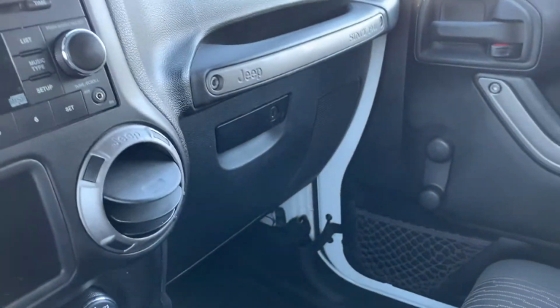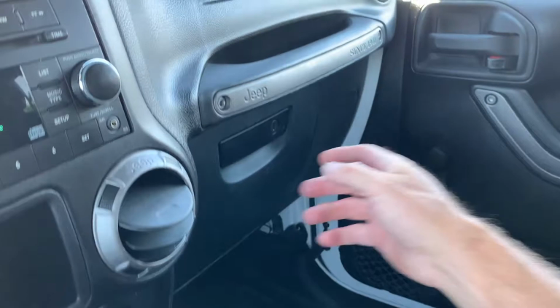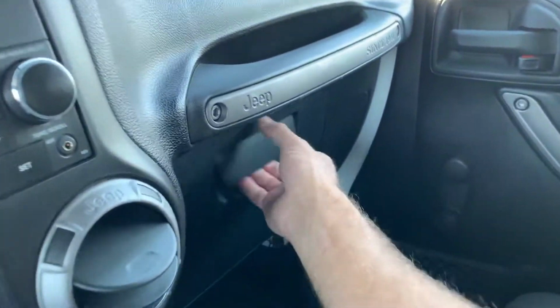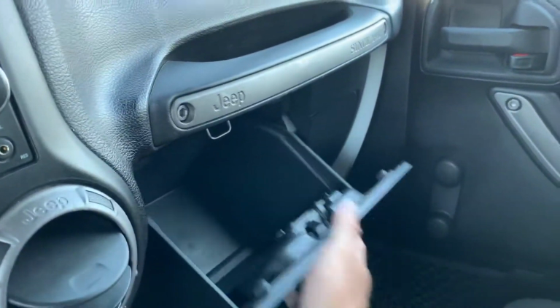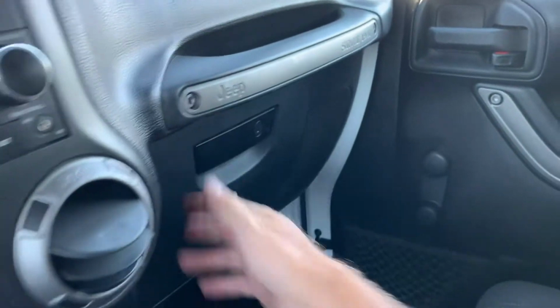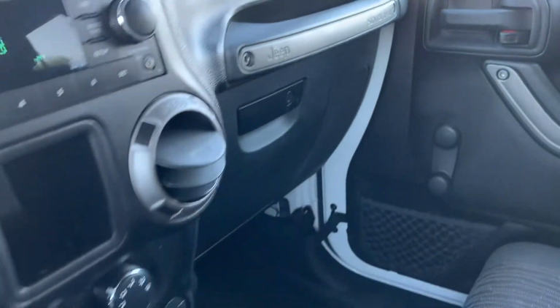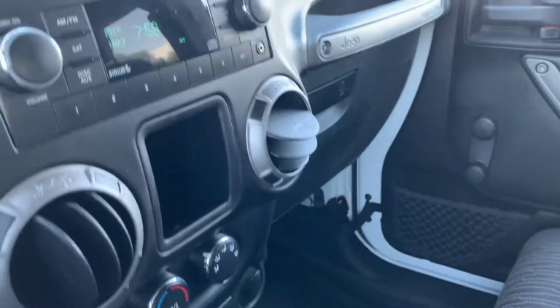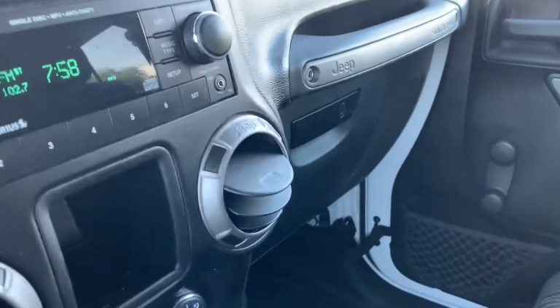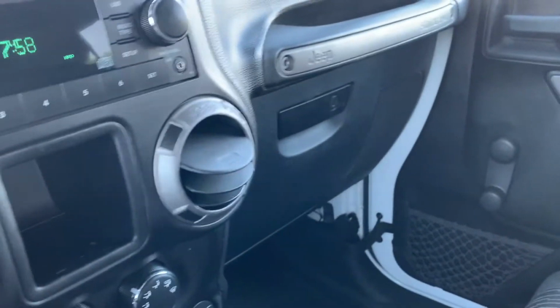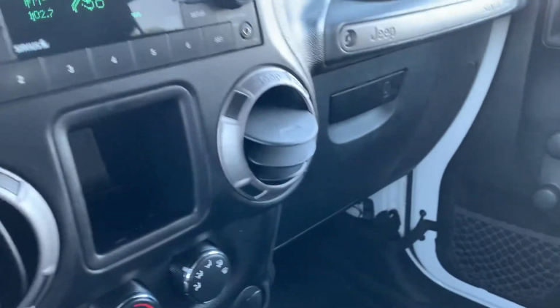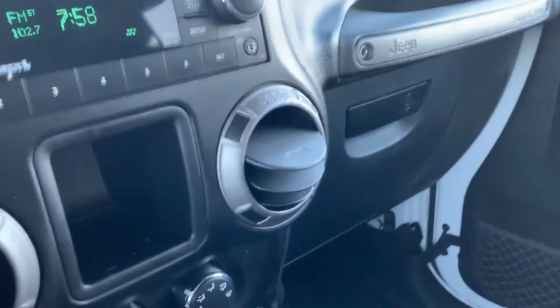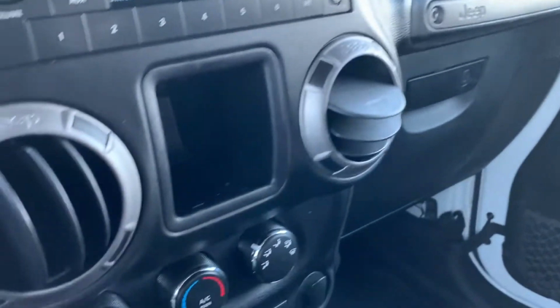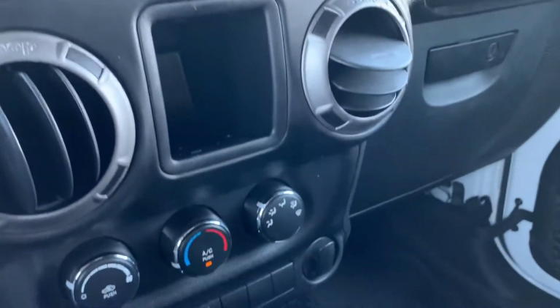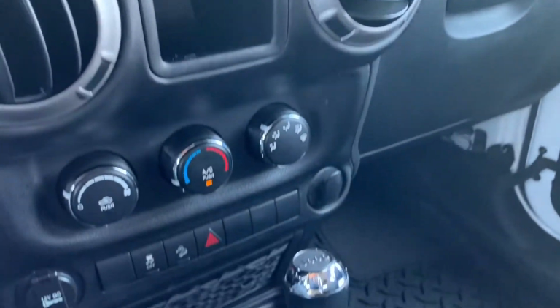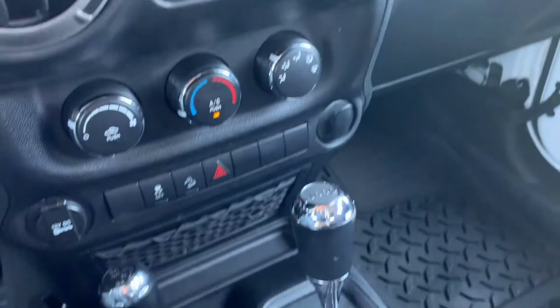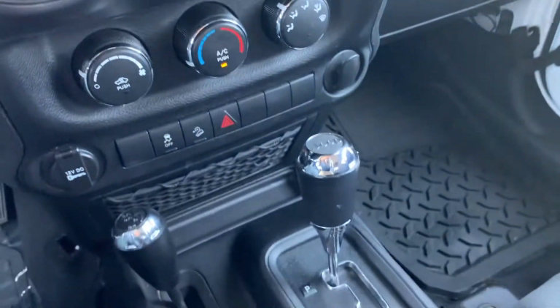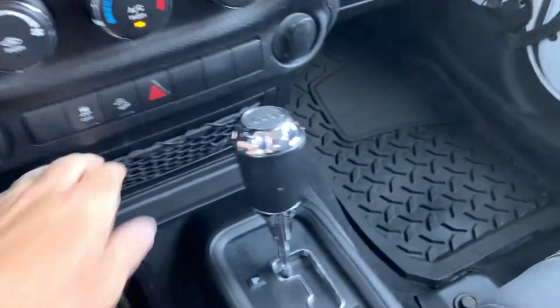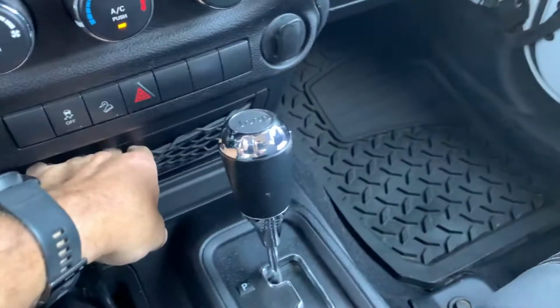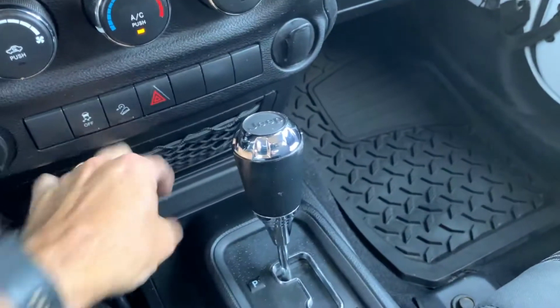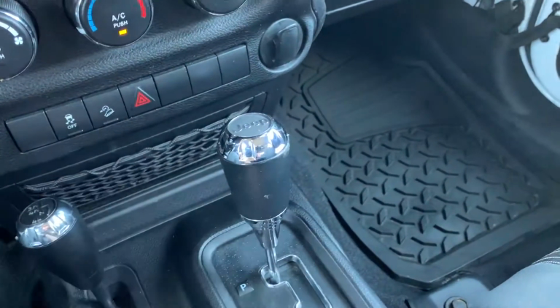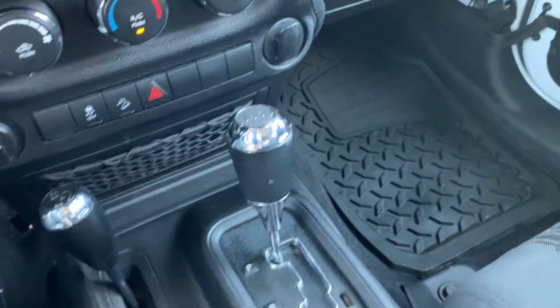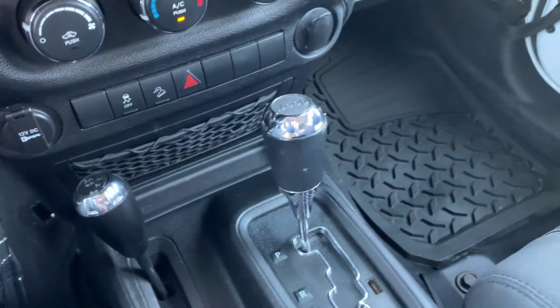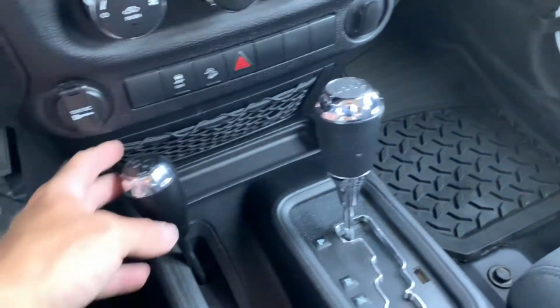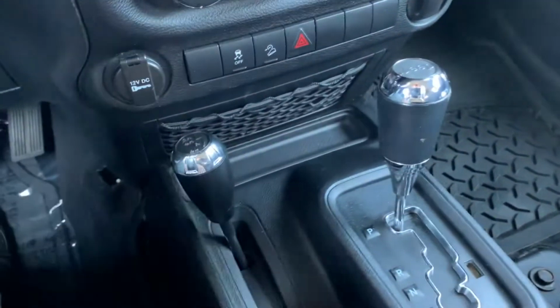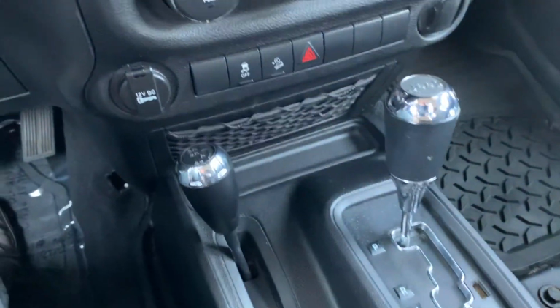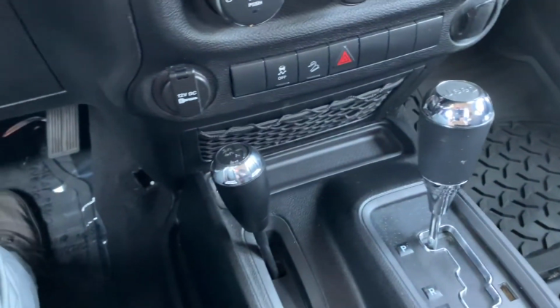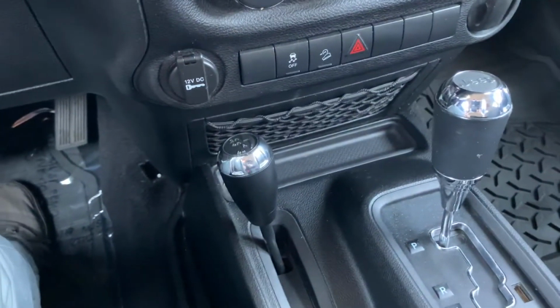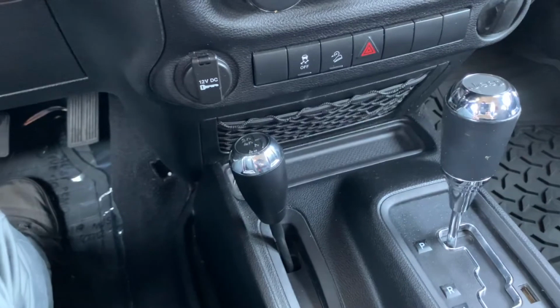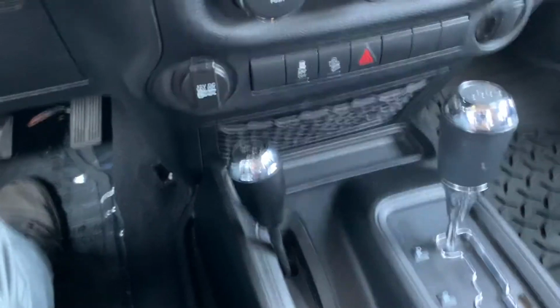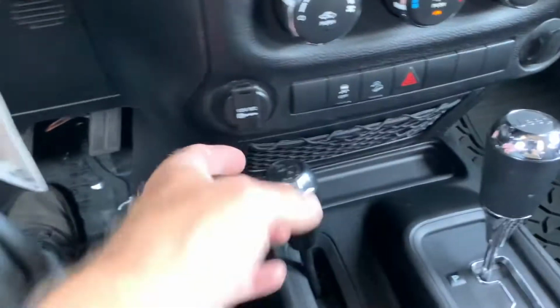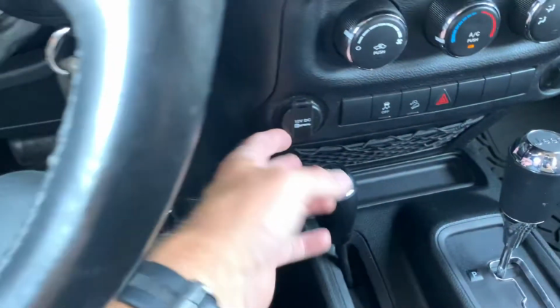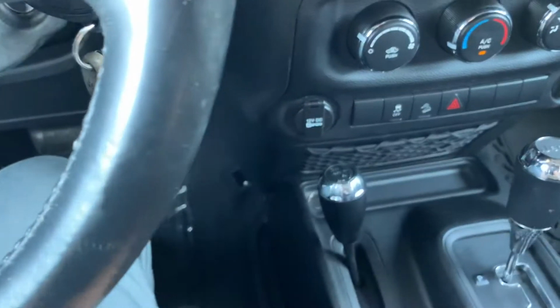Over here you've got your glove compartment. It's a Jeep, so it's actually very simple. Again, the cargo netting, your shifter, and your two and four wheel drive toggle and power supplies.